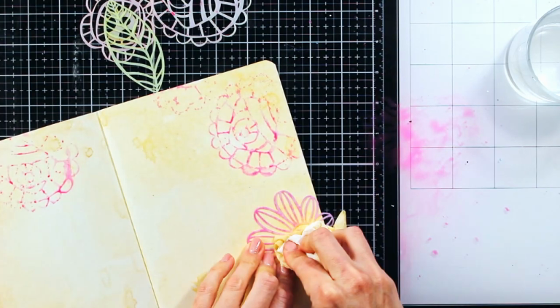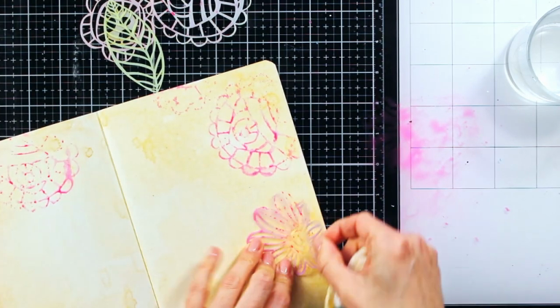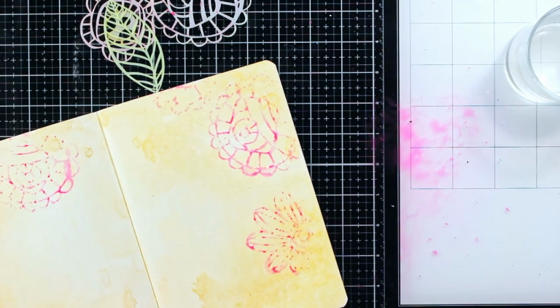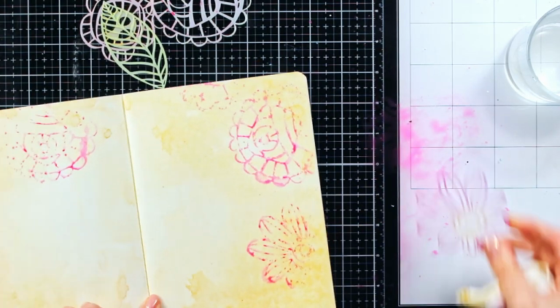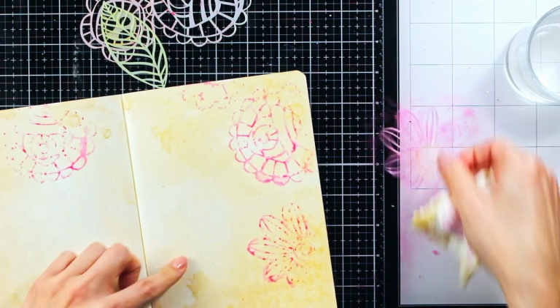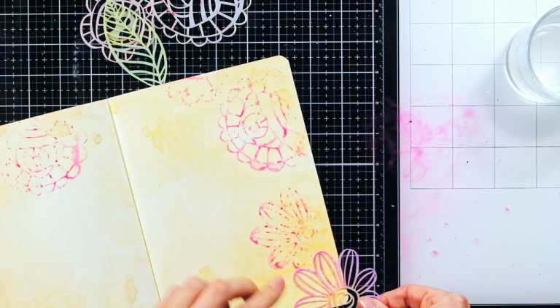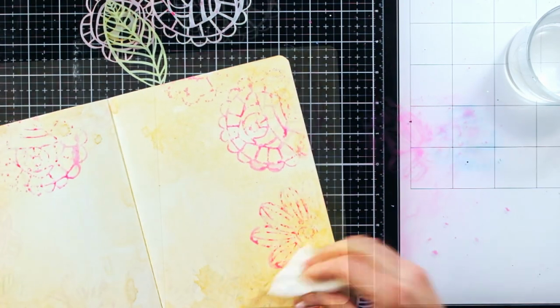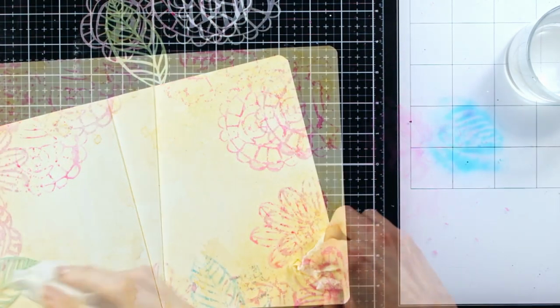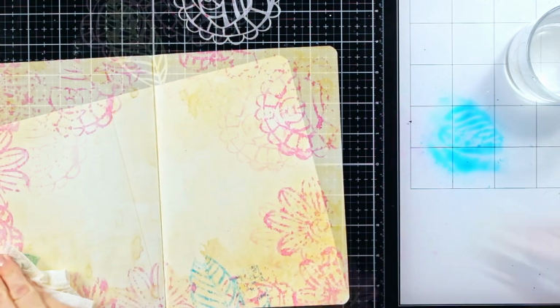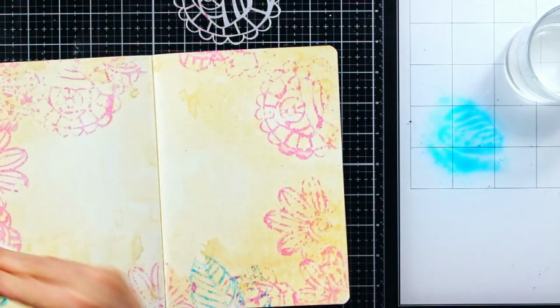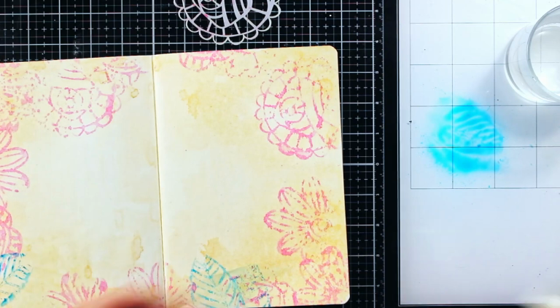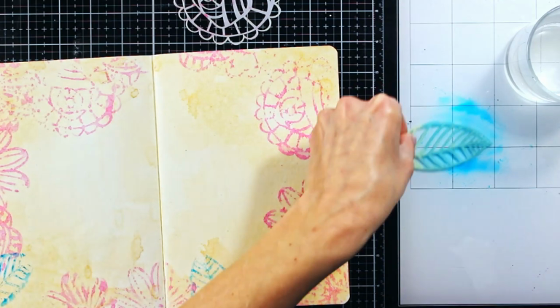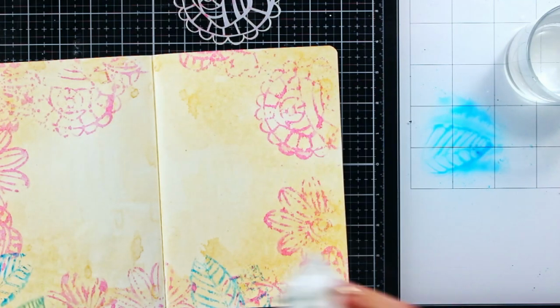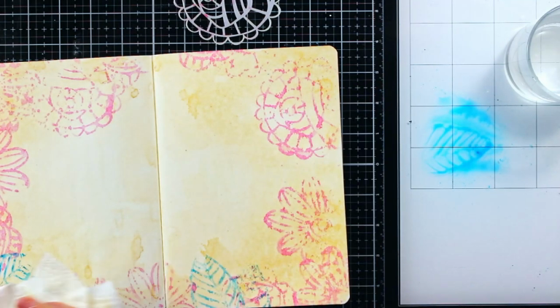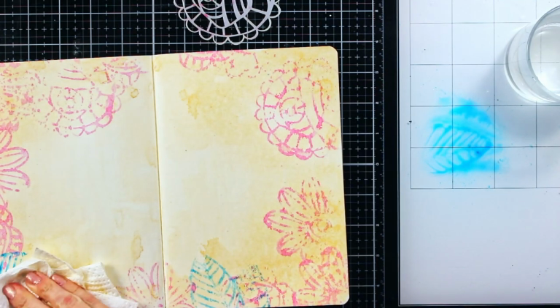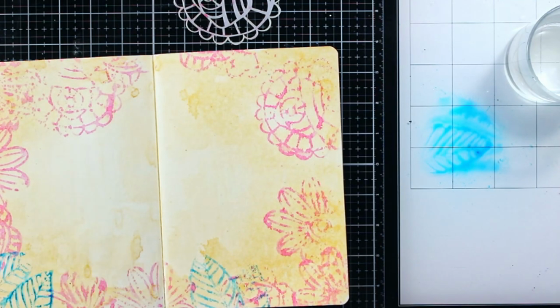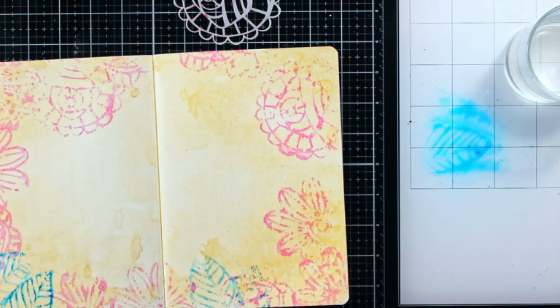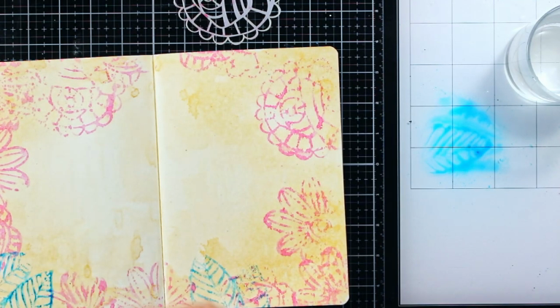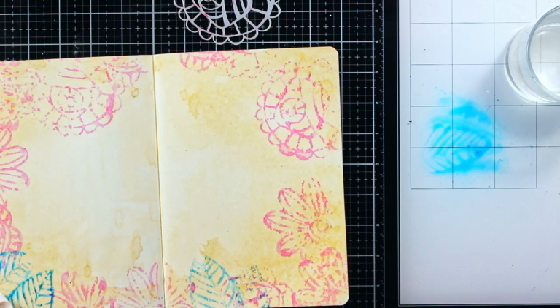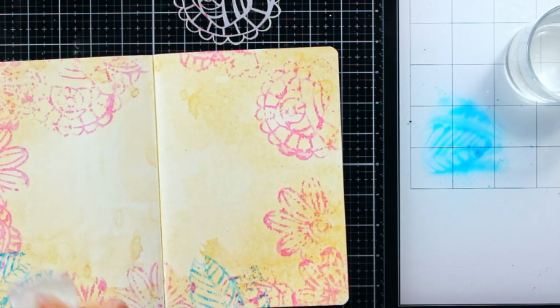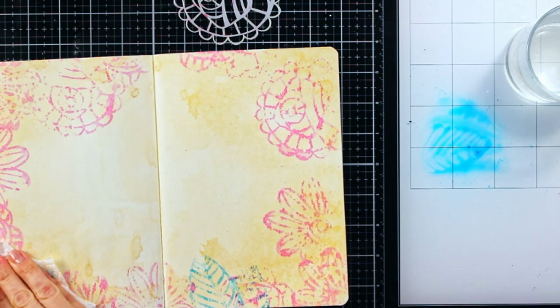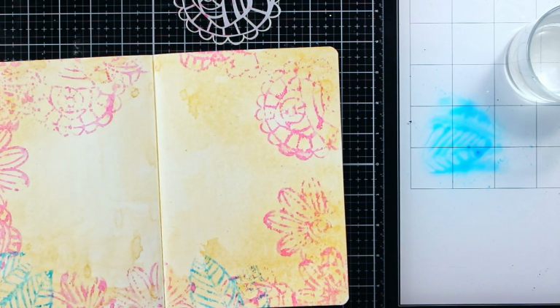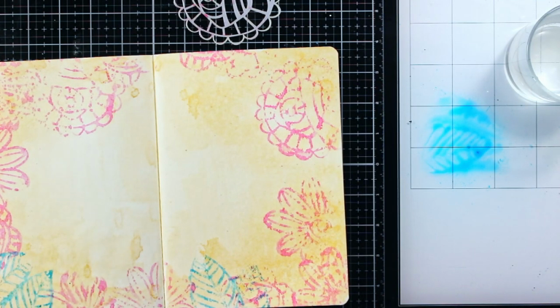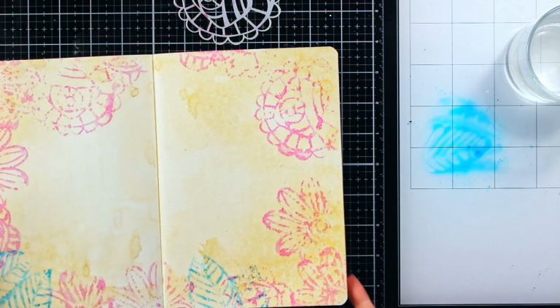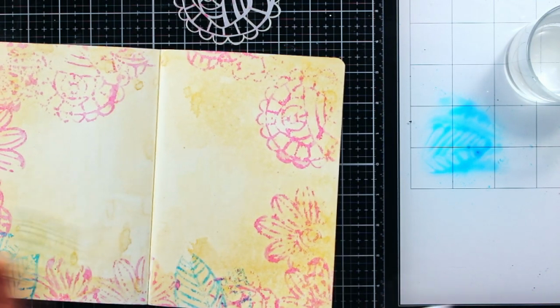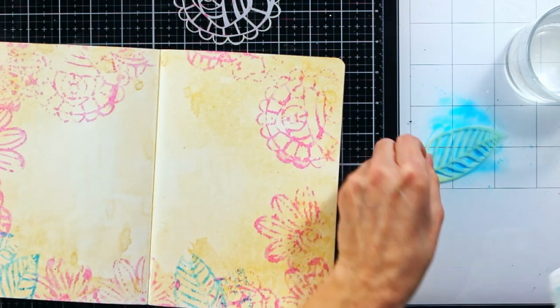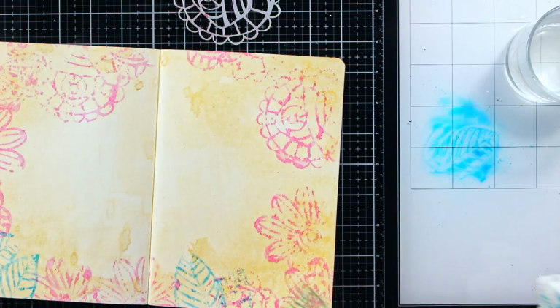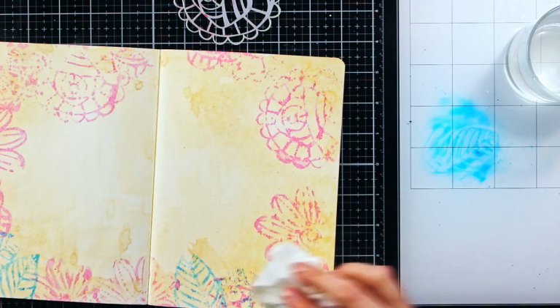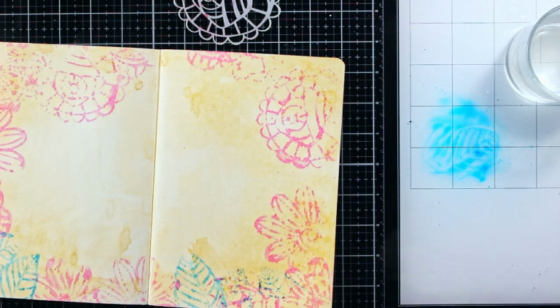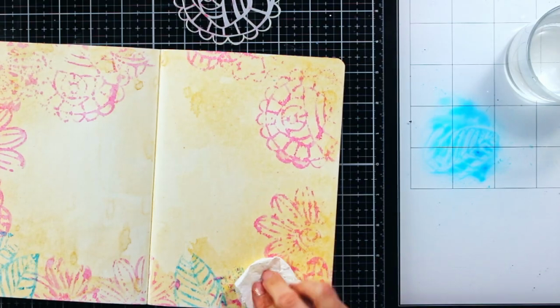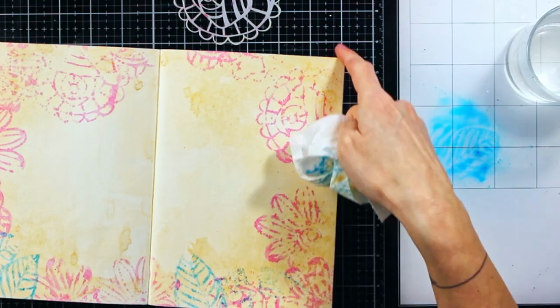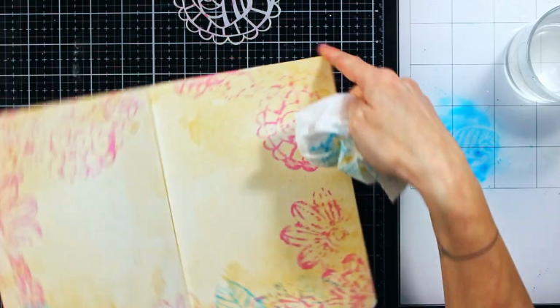Anyway, I kept repeating this process, mostly keeping to the edge of my page, while for the leaves I chose to work with the blue color.